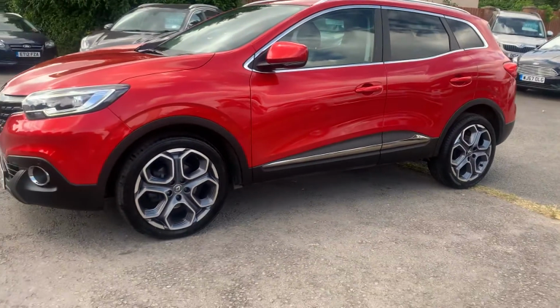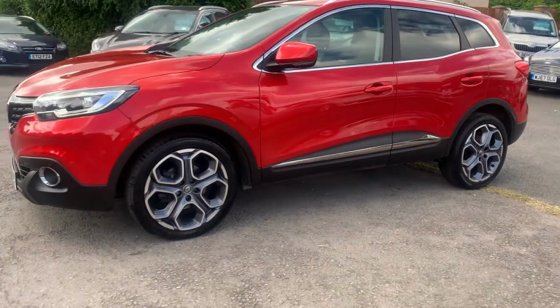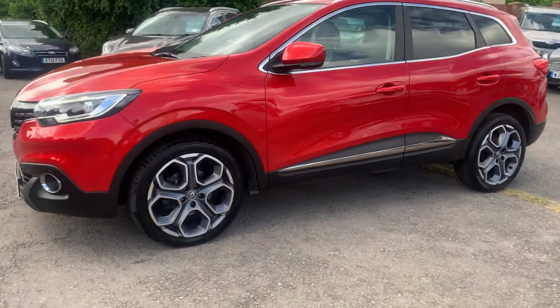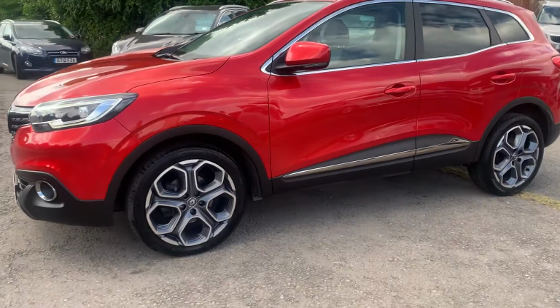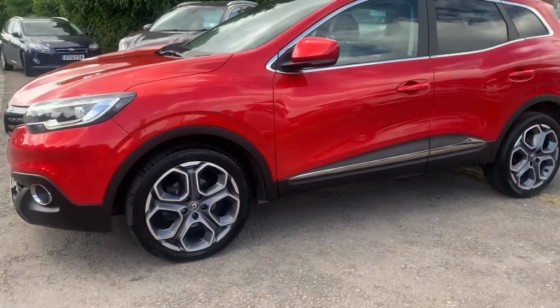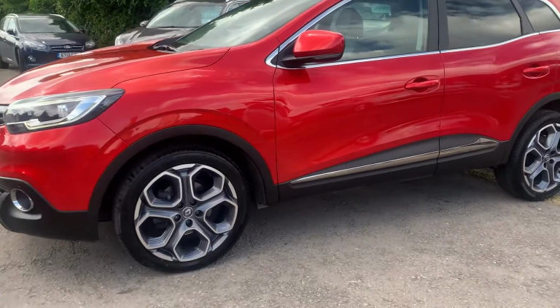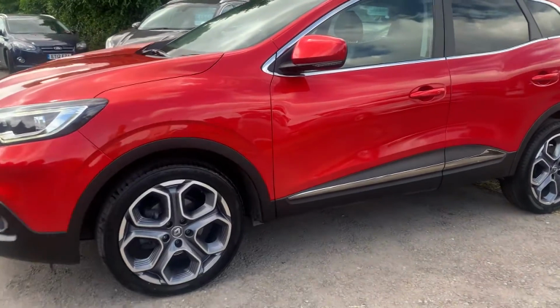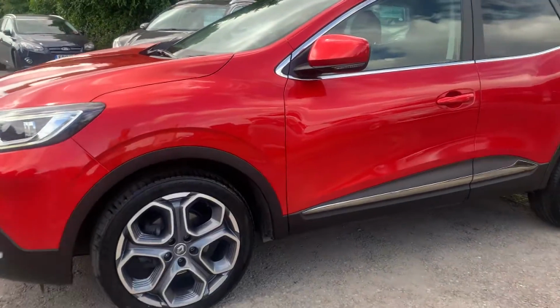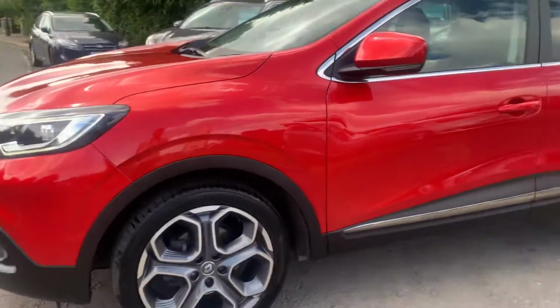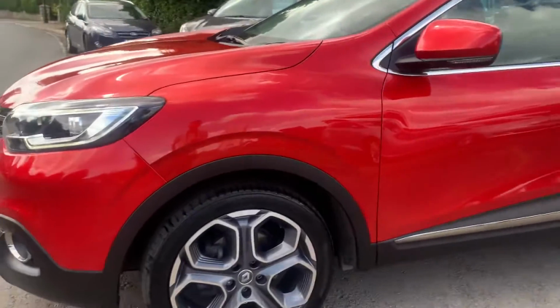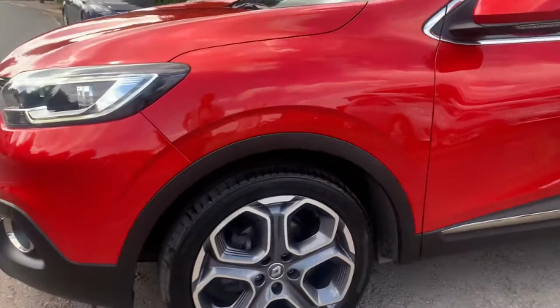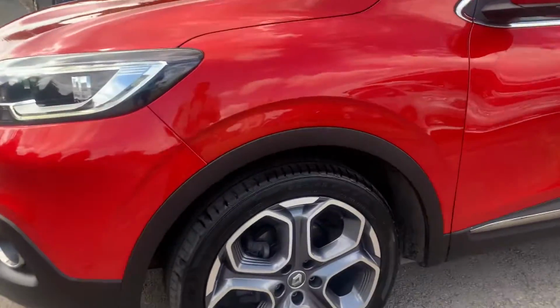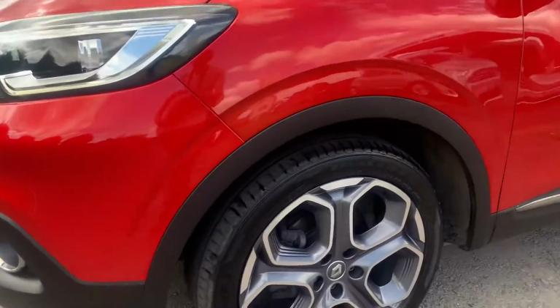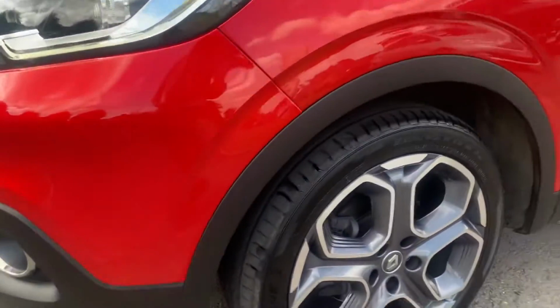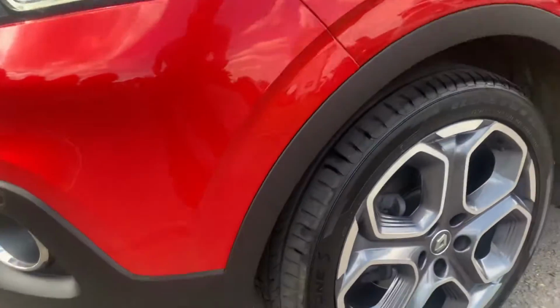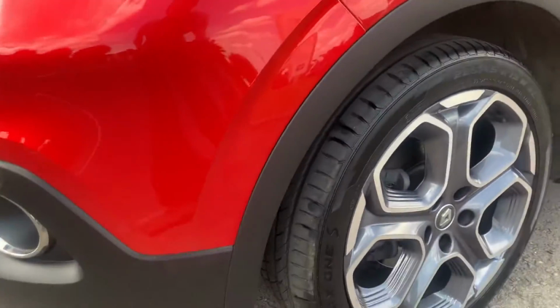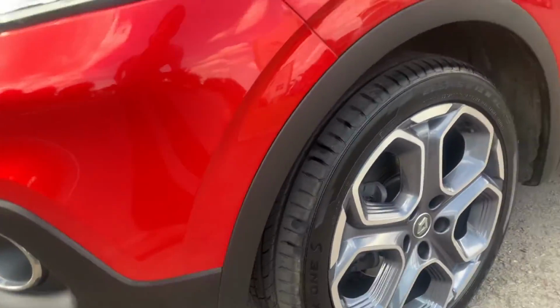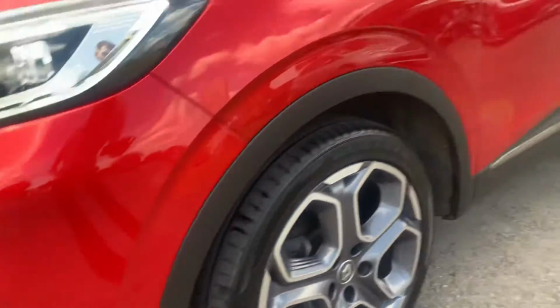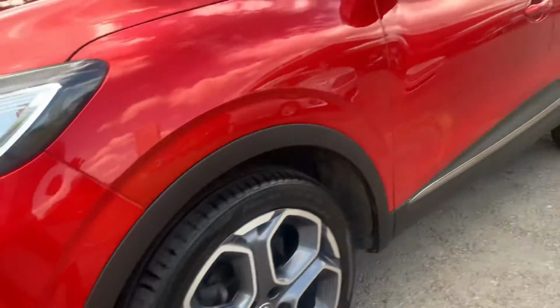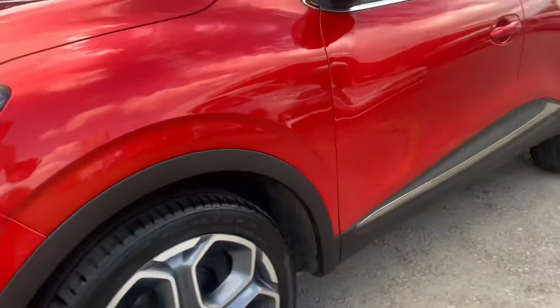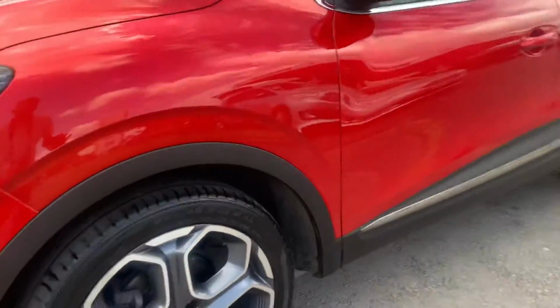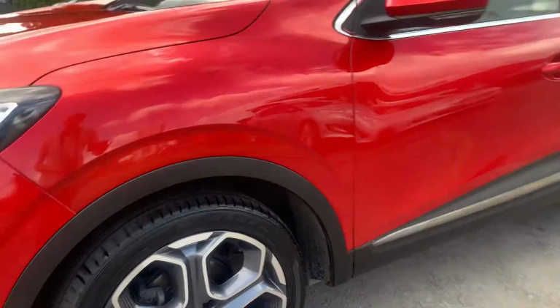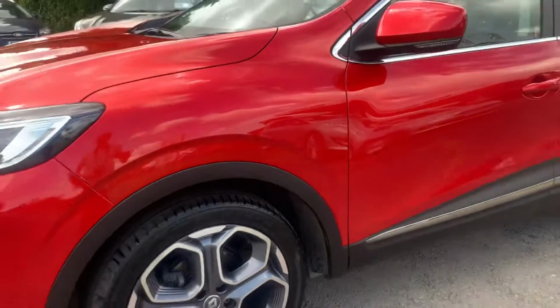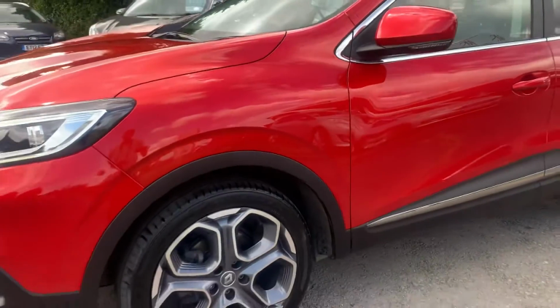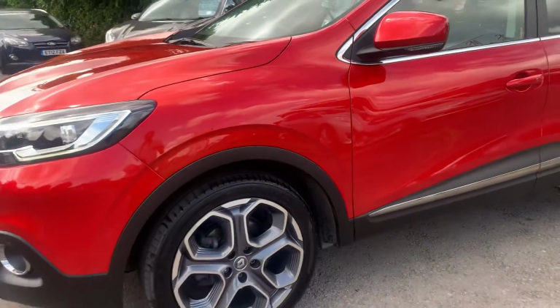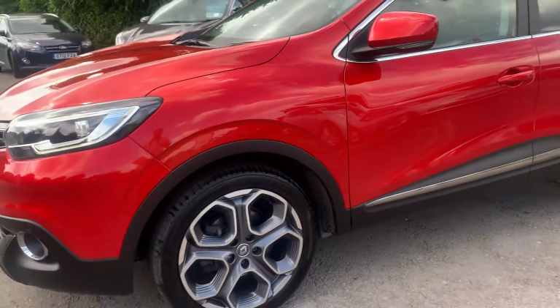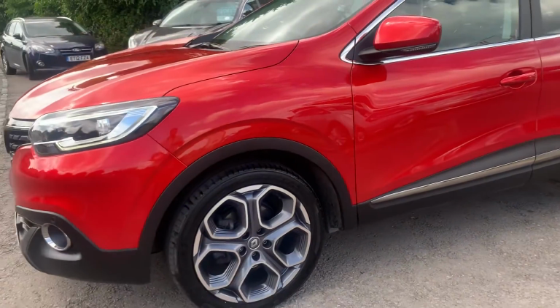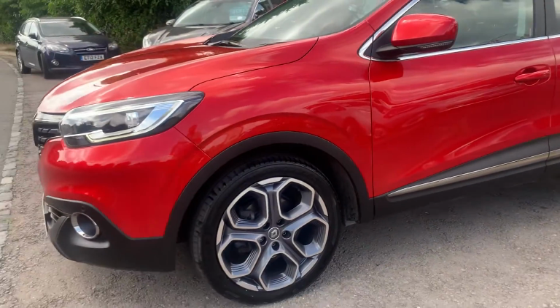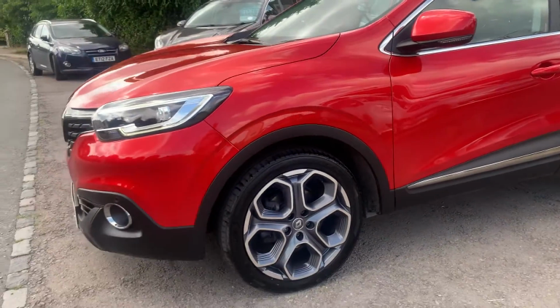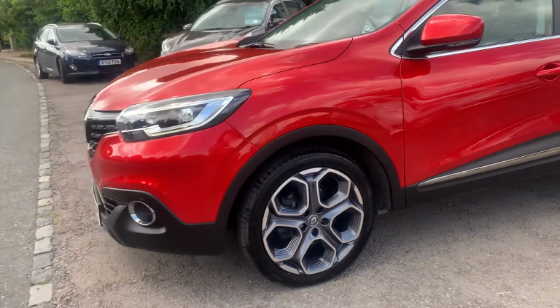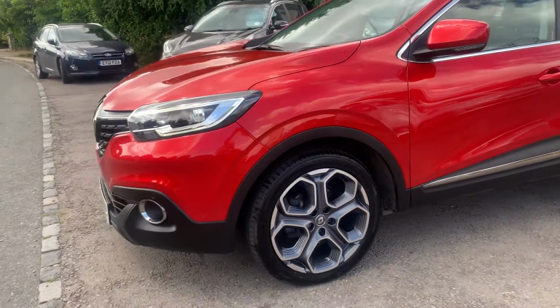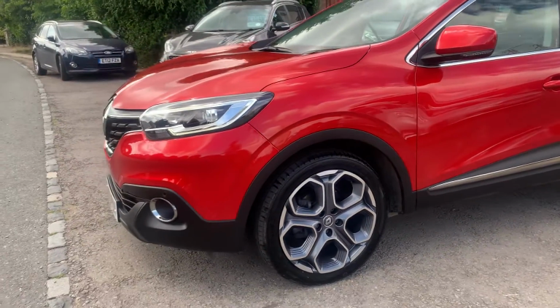All the tyres have recently been replaced with excellent tread, all the same all around.